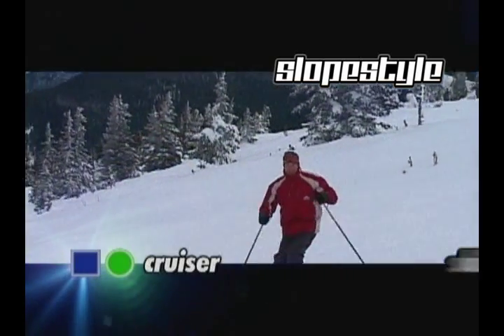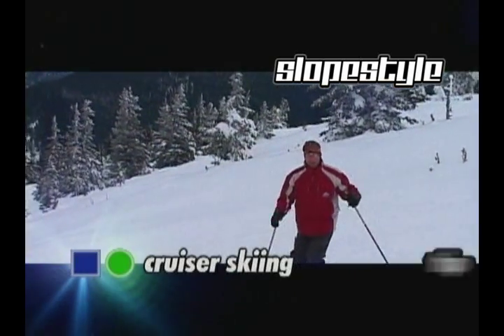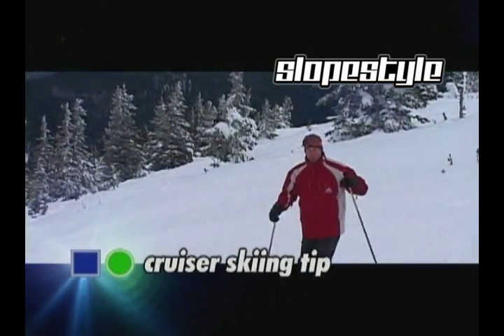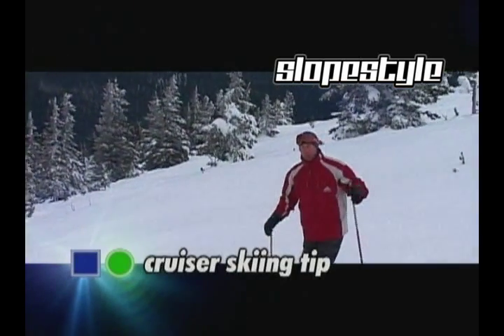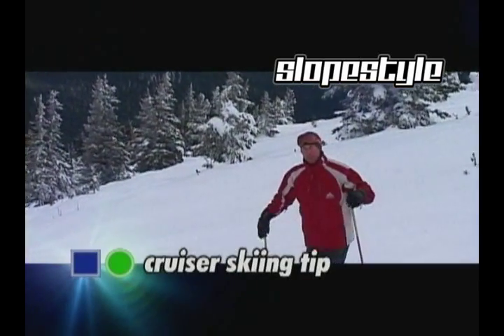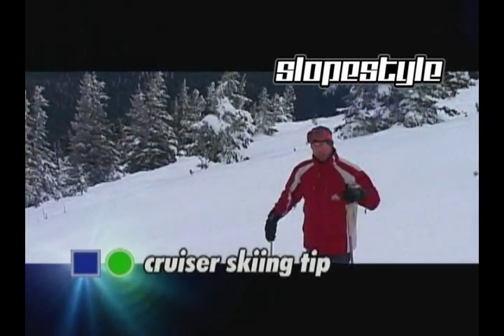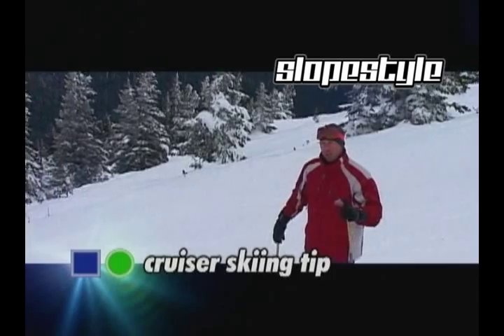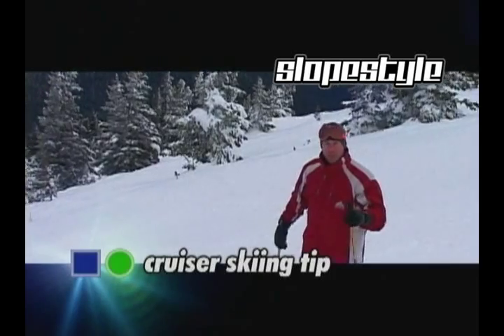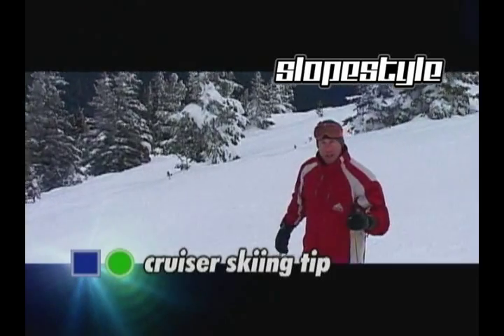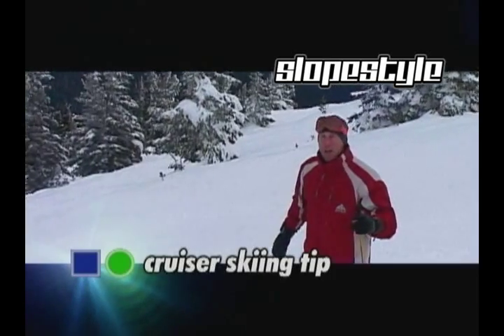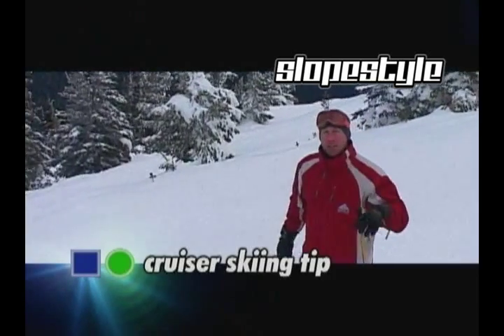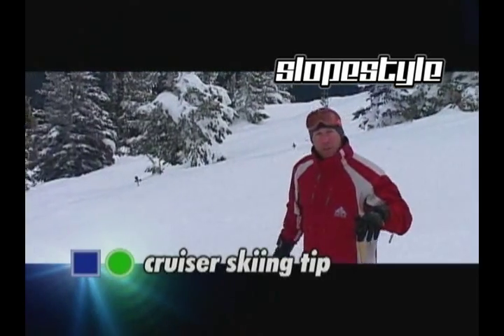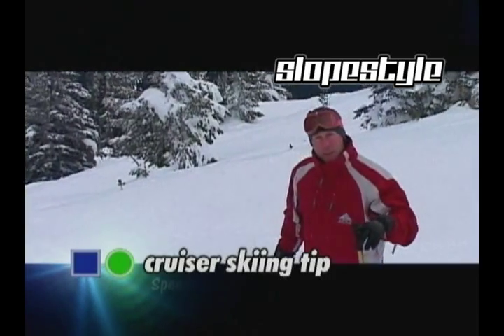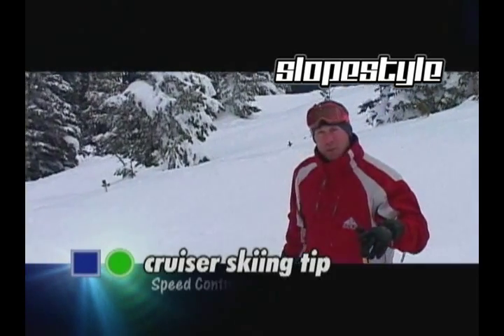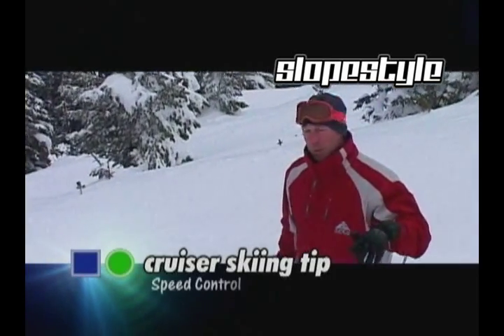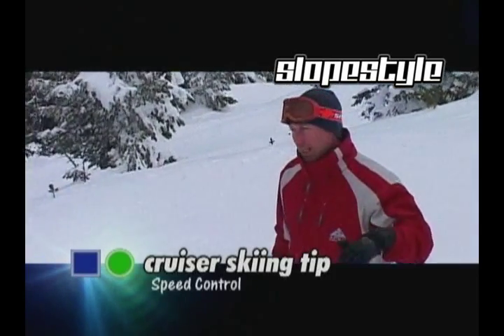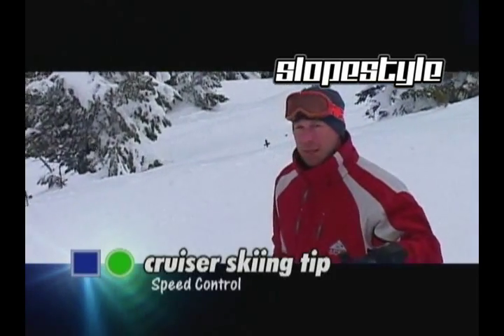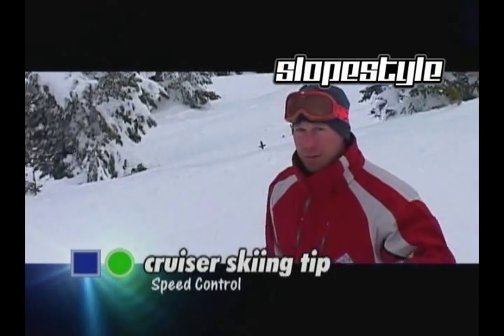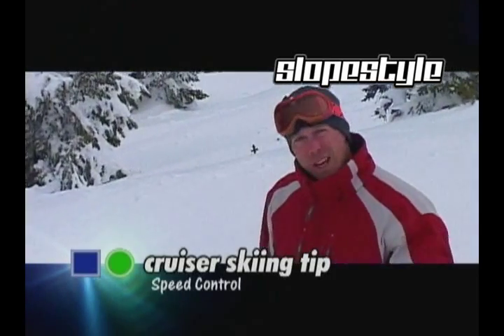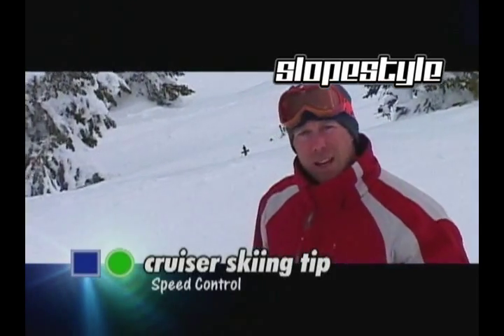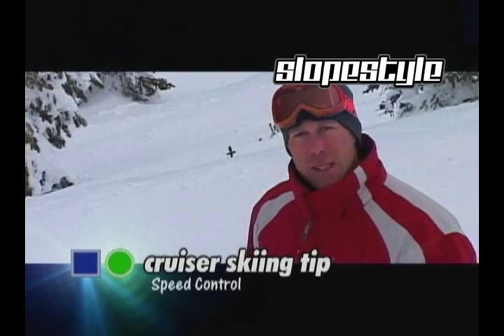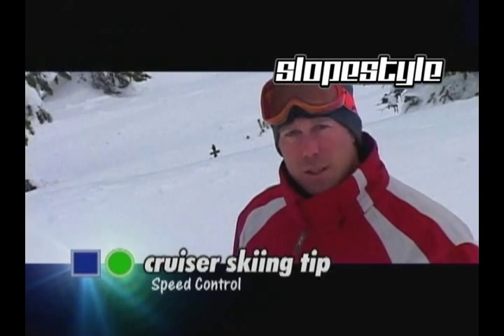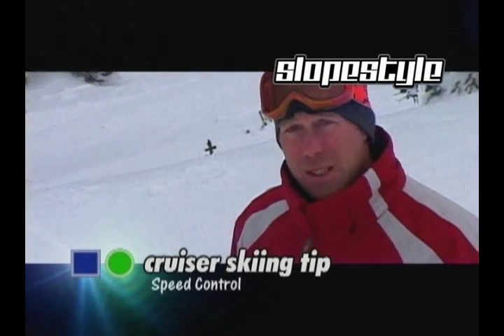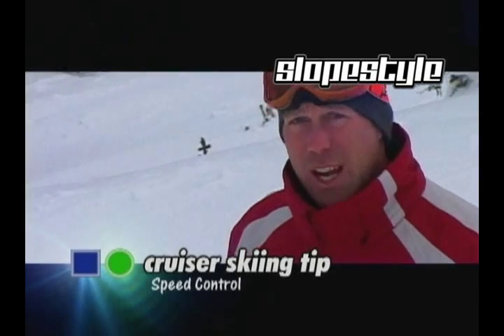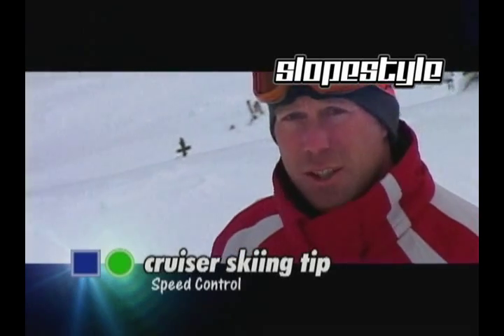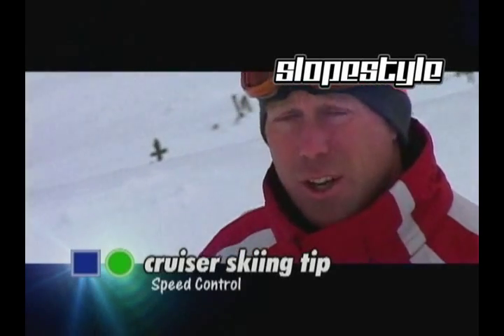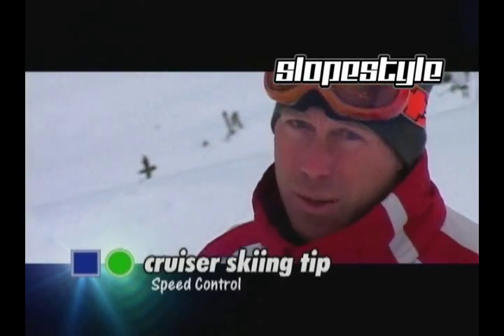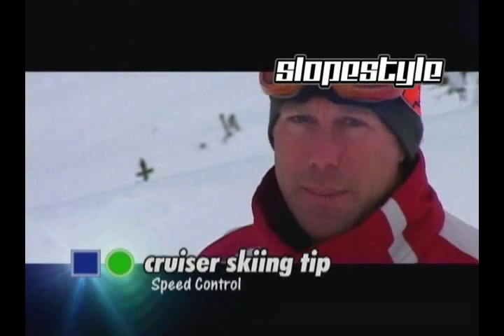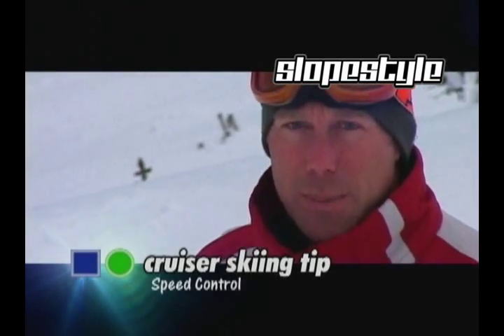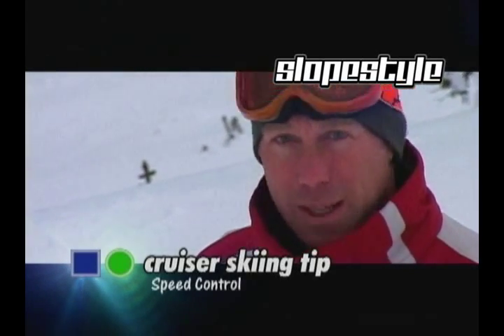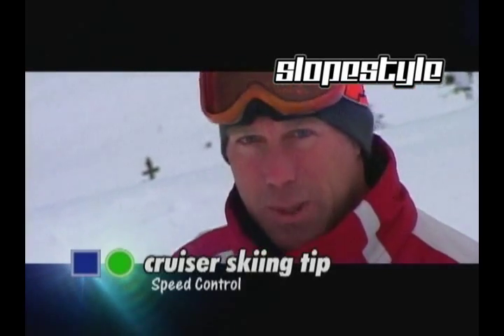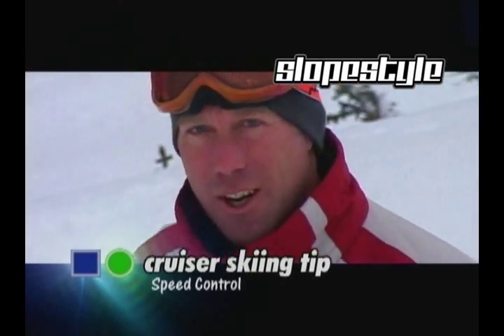Hey, I'm James, and for your Slopestyle Ski Cruiser tip of the day, I'm going to talk about speed control. When you get to the steep stuff, how do you maintain your speed so you exit your turn with the same amount of speed as when you started?